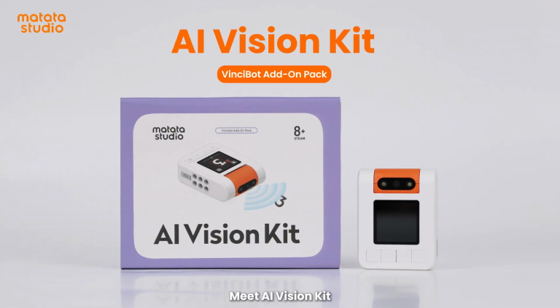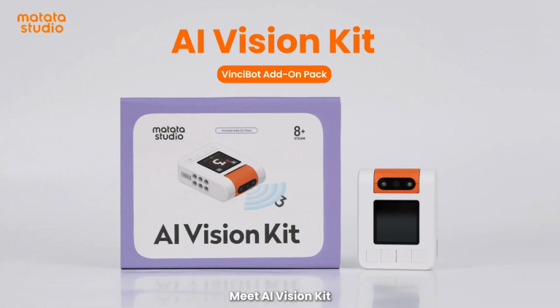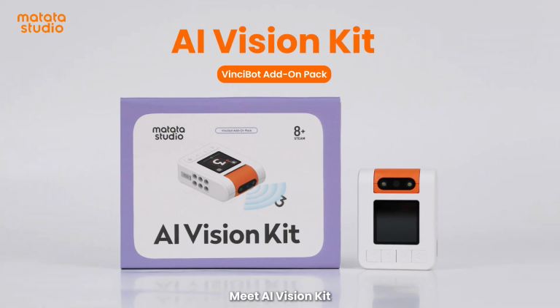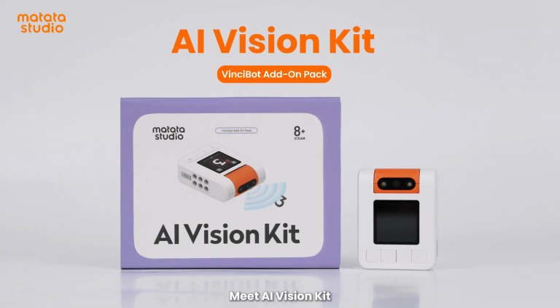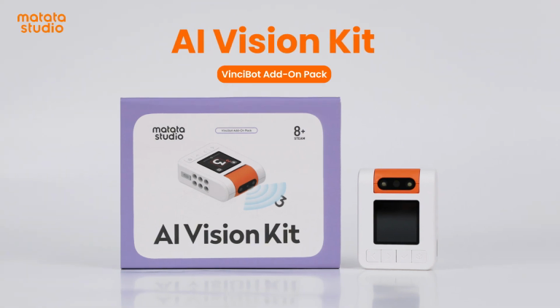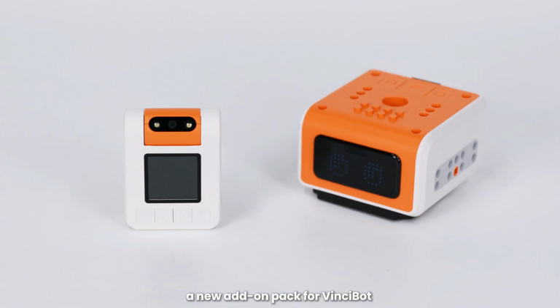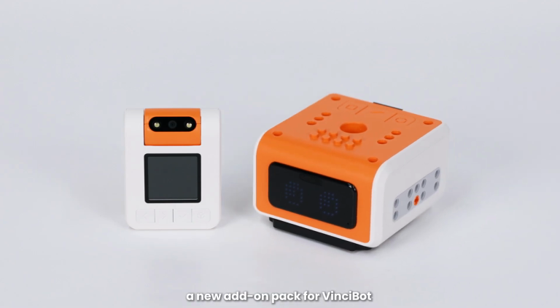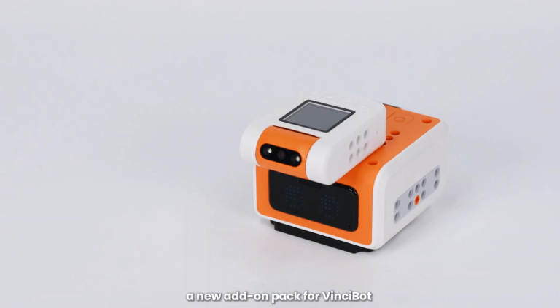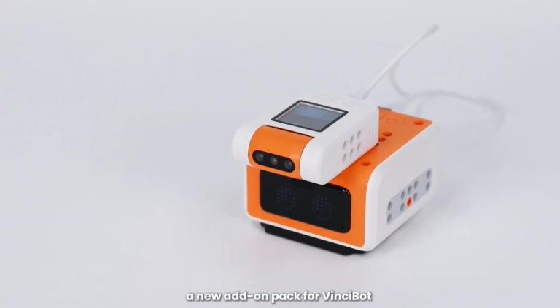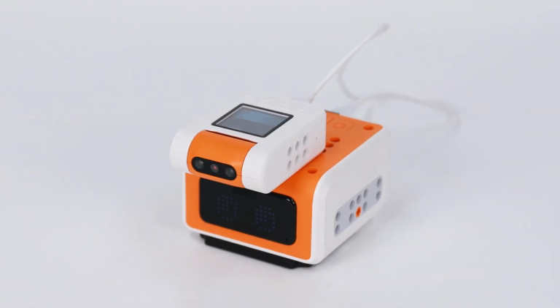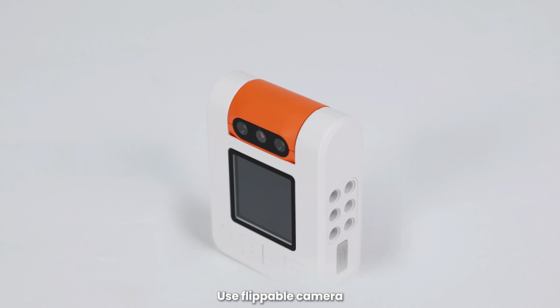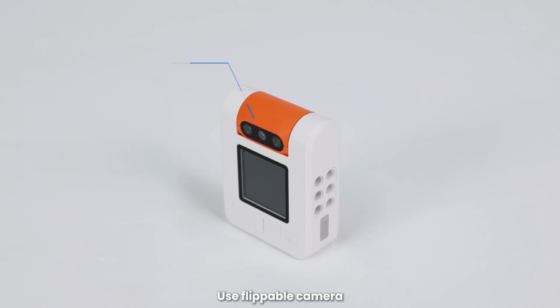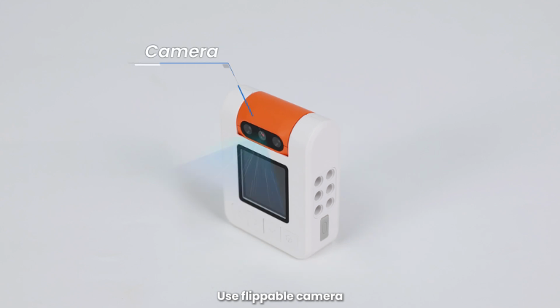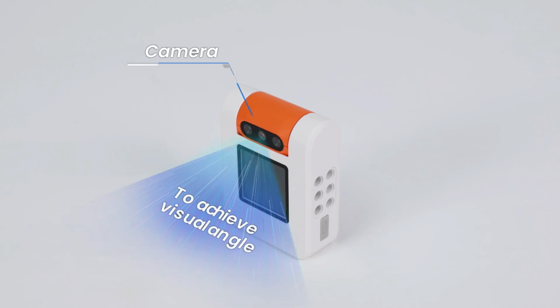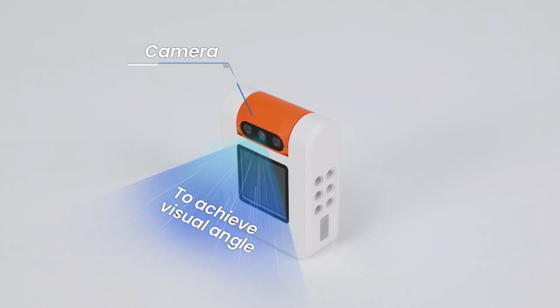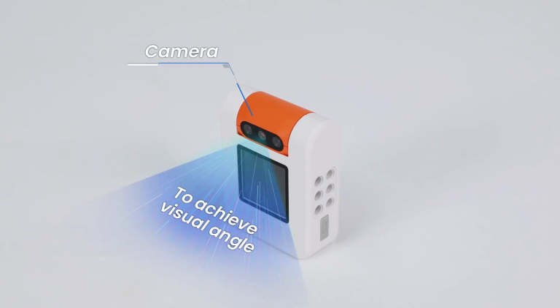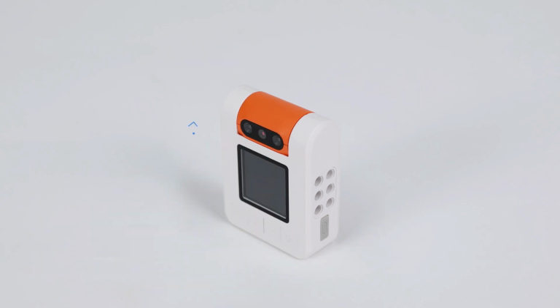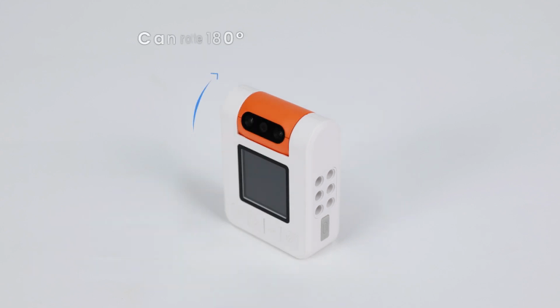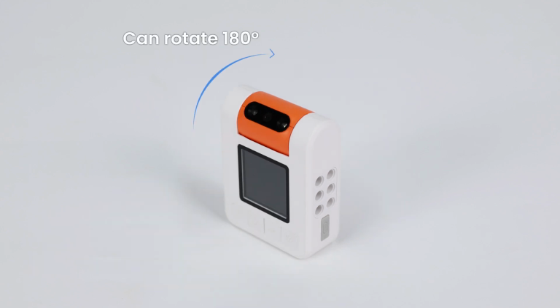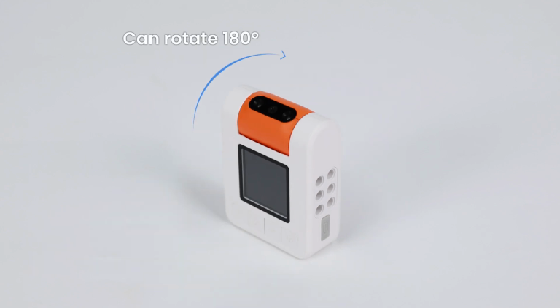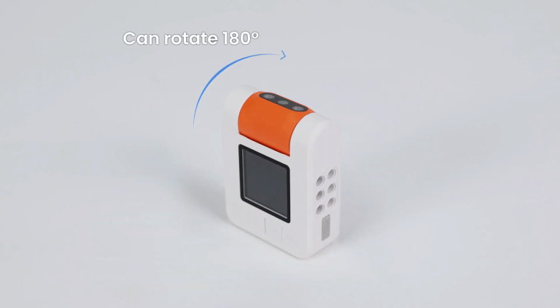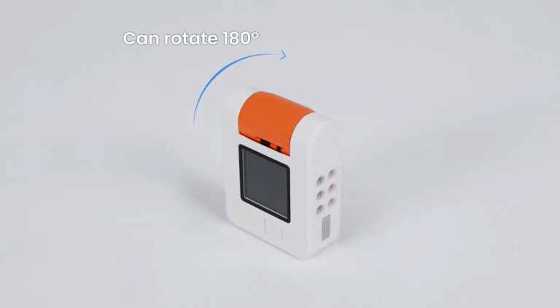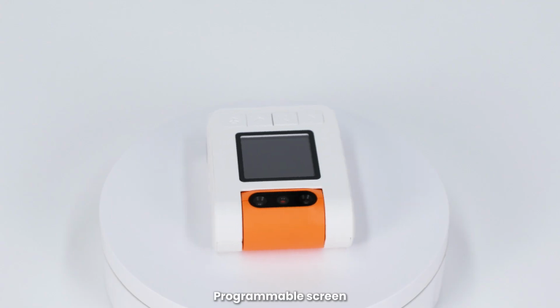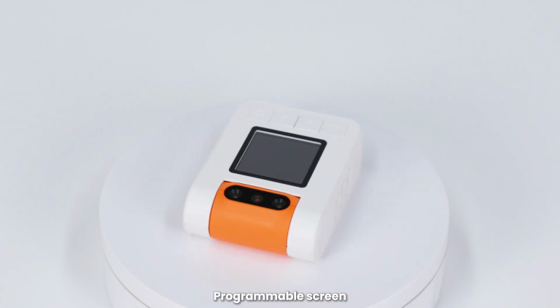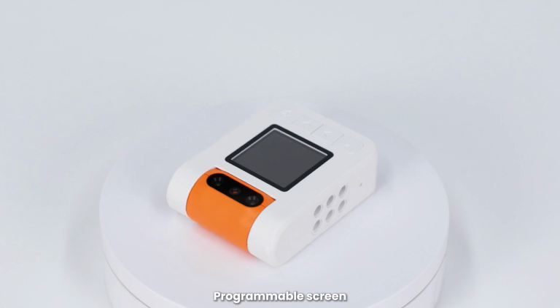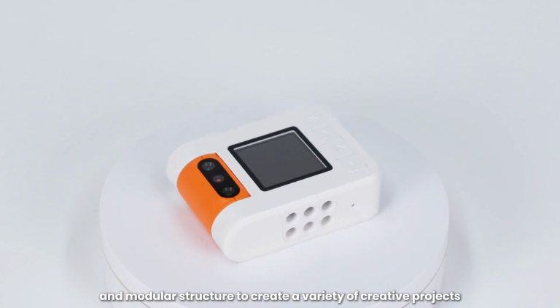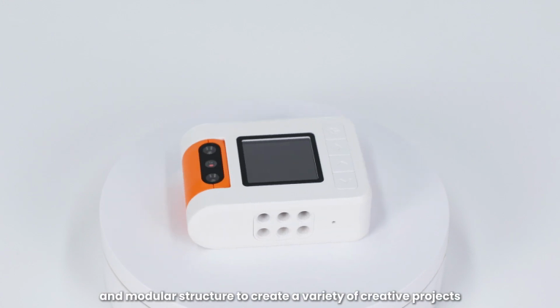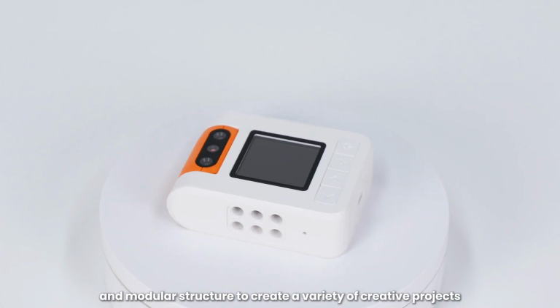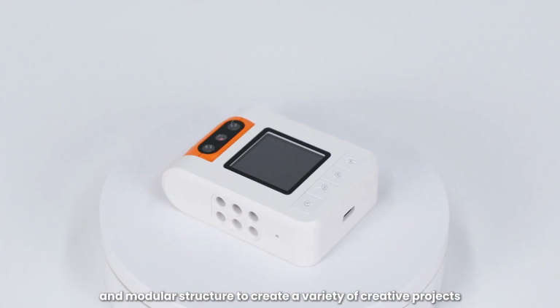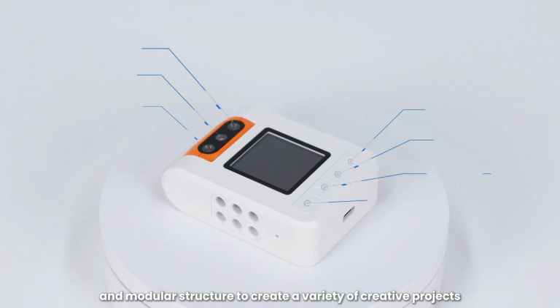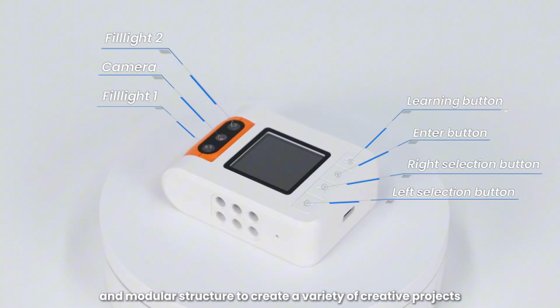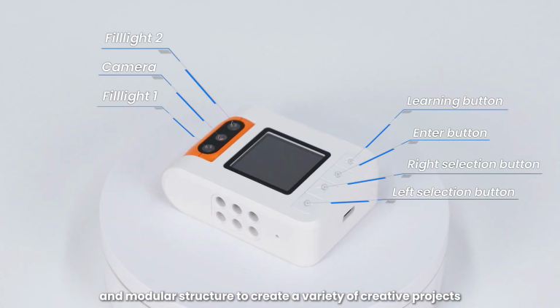Meet AI Vision Kit, a new add-on pack for Vincibot. Use a flippable camera, programmable screen, and modular structure to create a variety of creative projects.